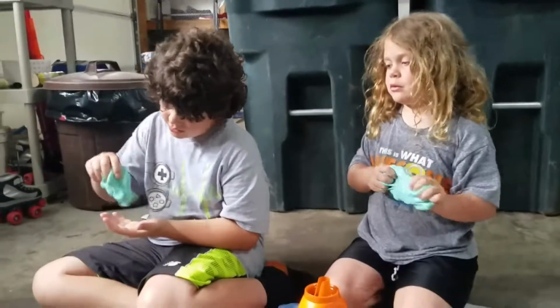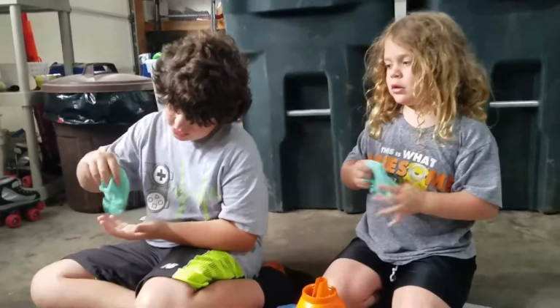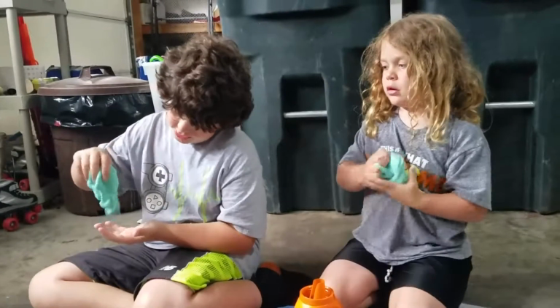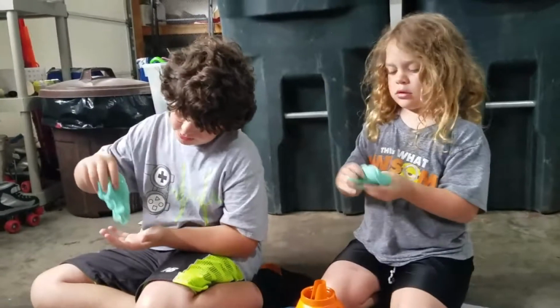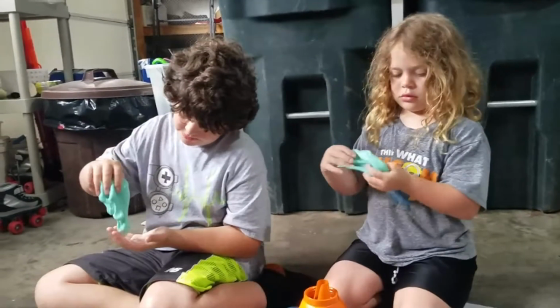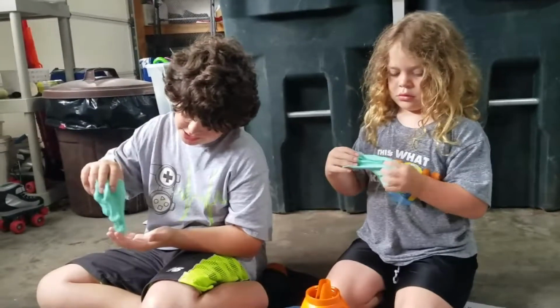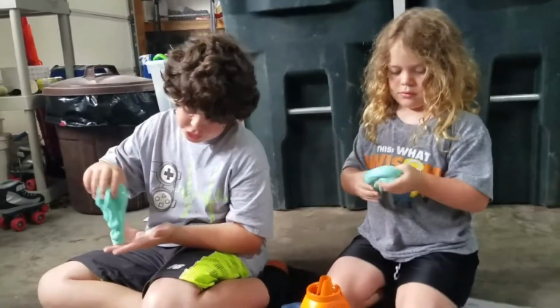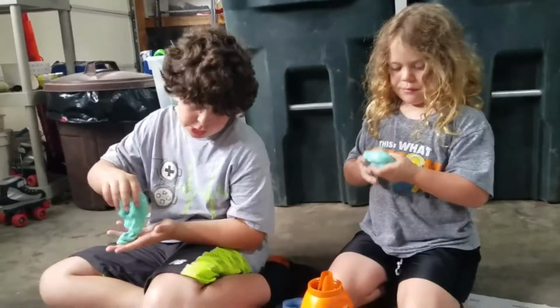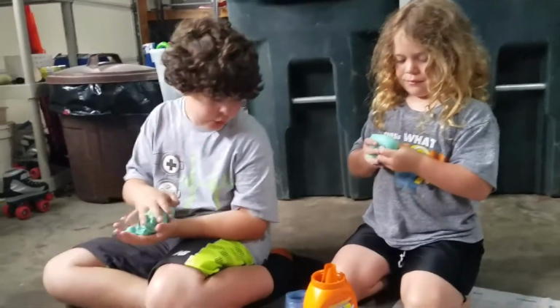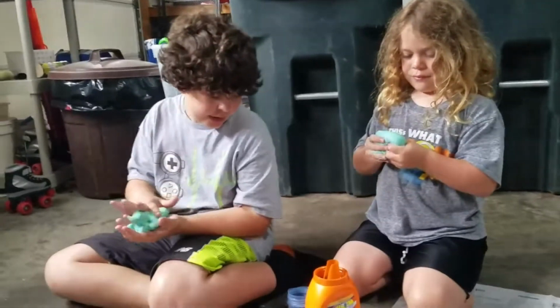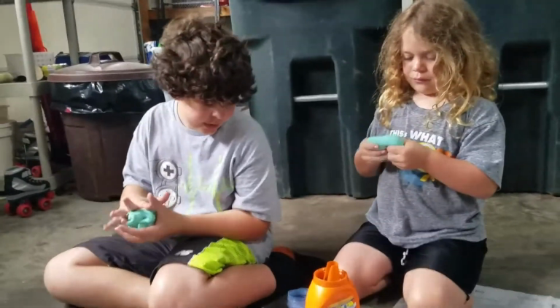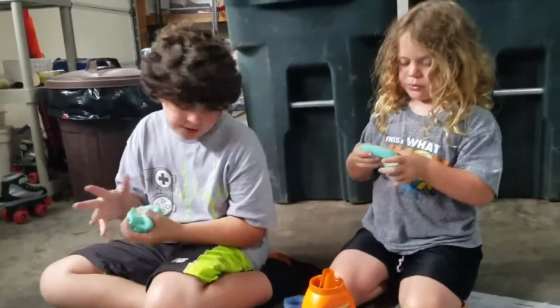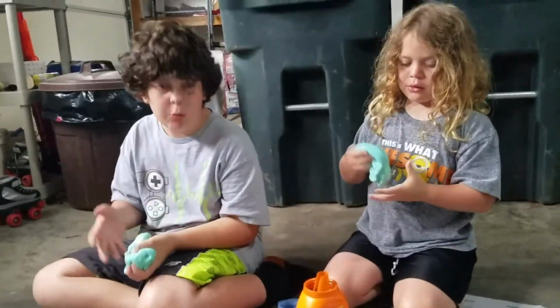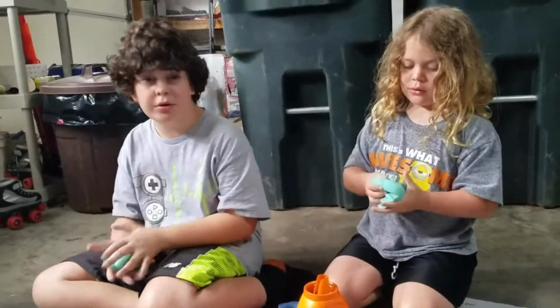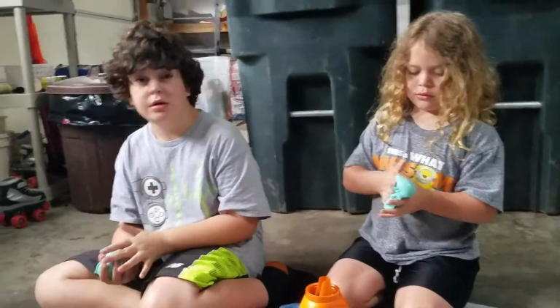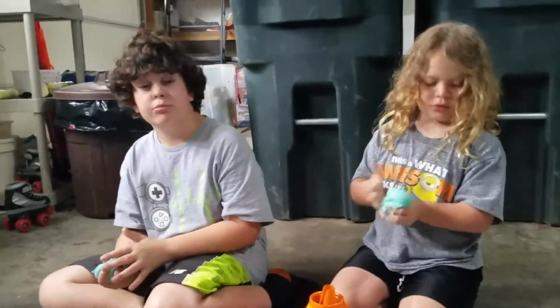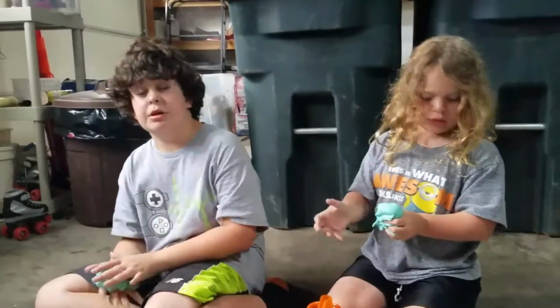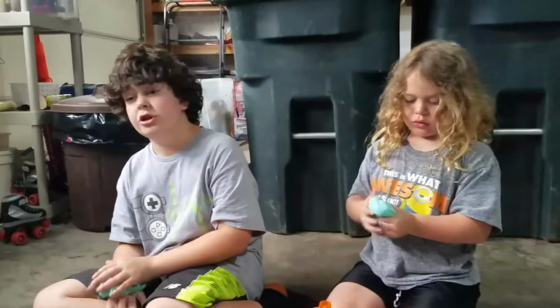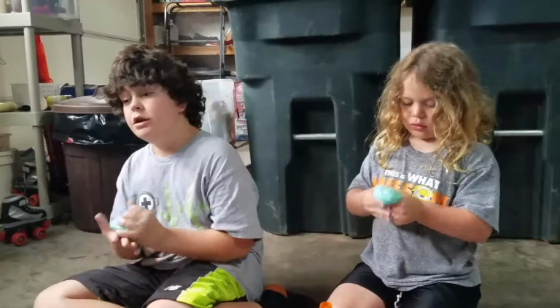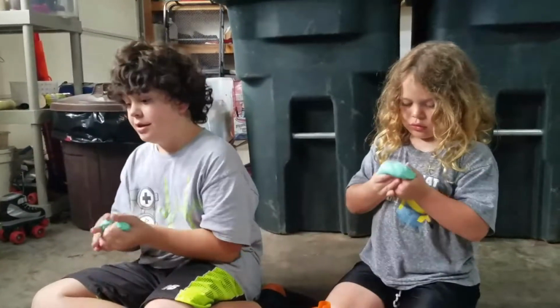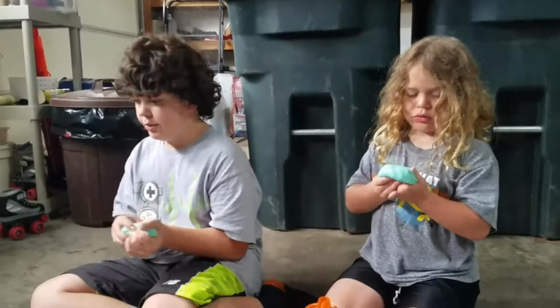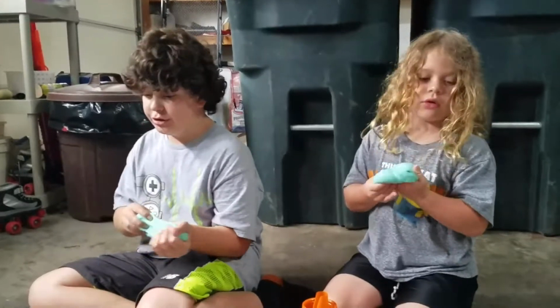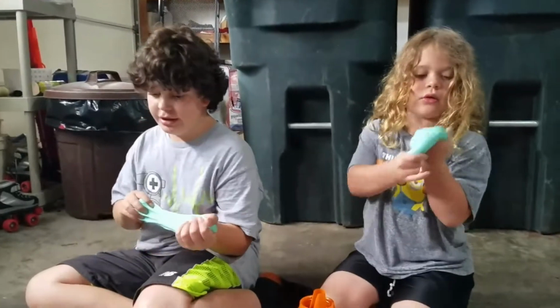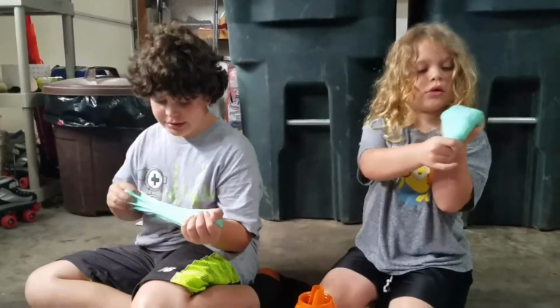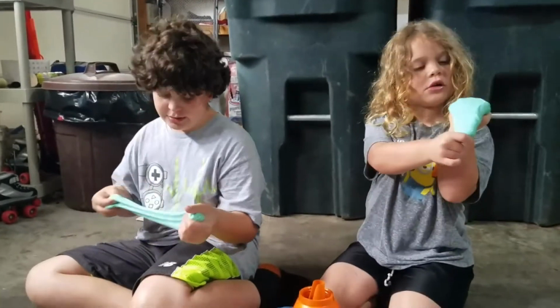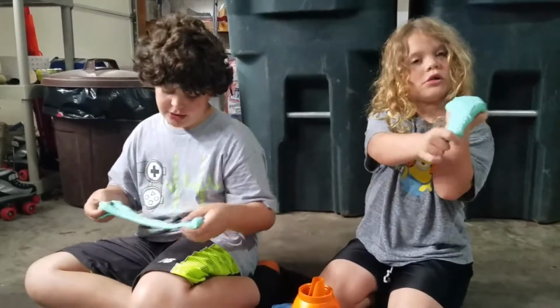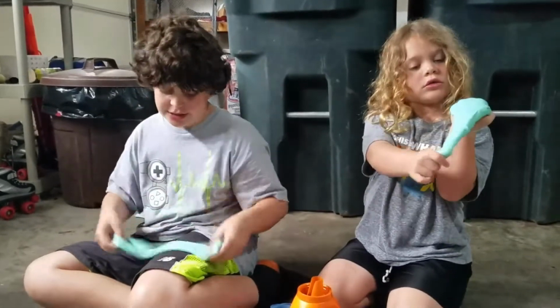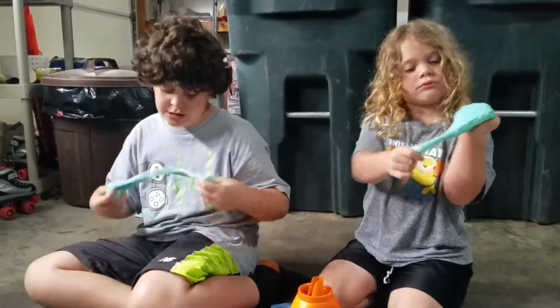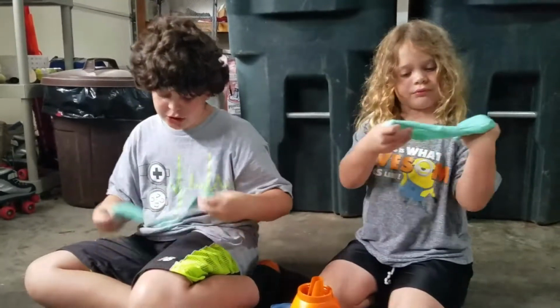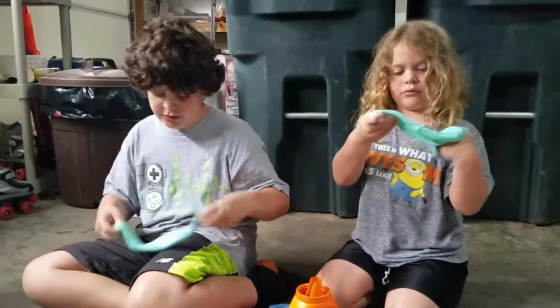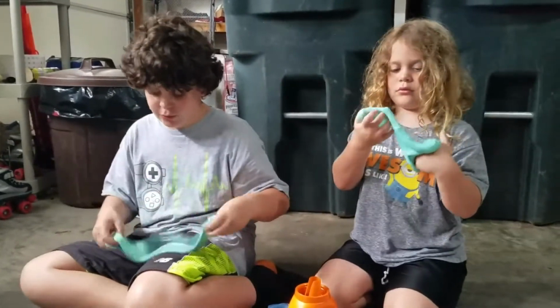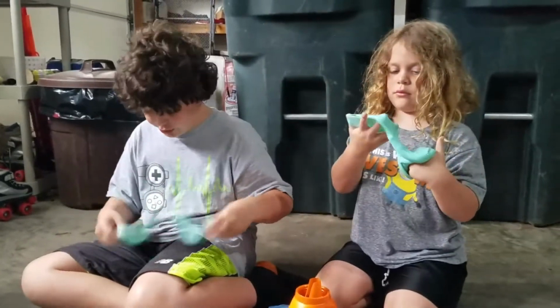Yeah it's just glue and soap, pretty much. It does wash out with water.